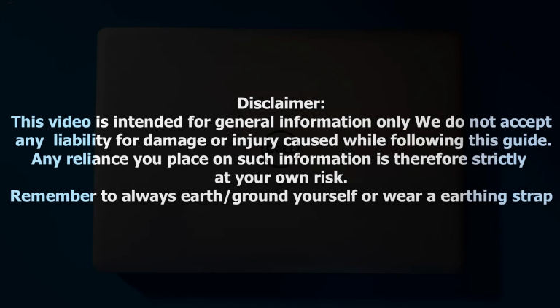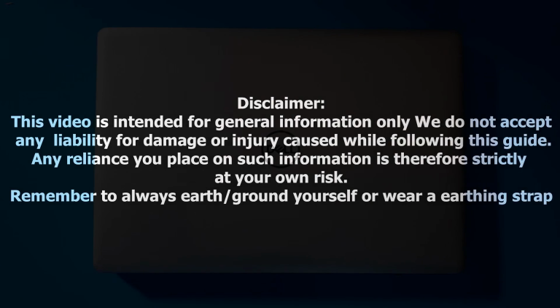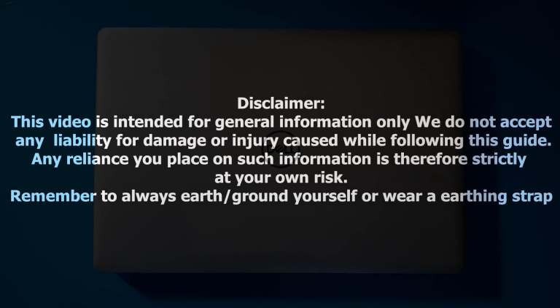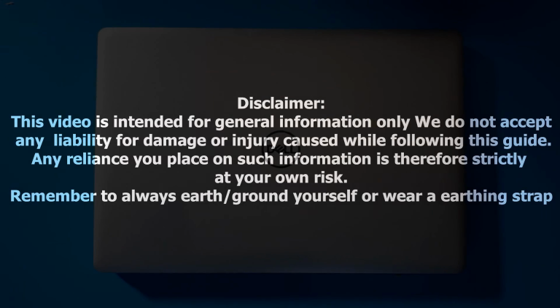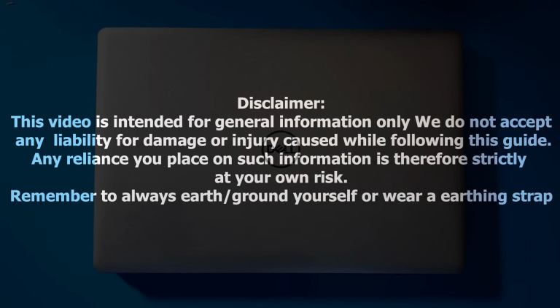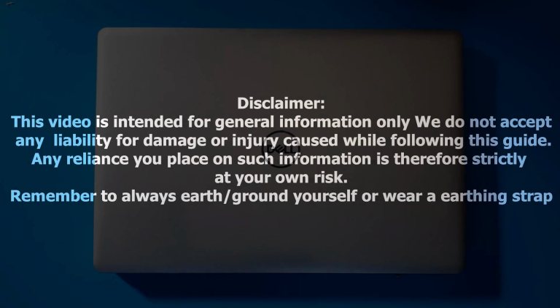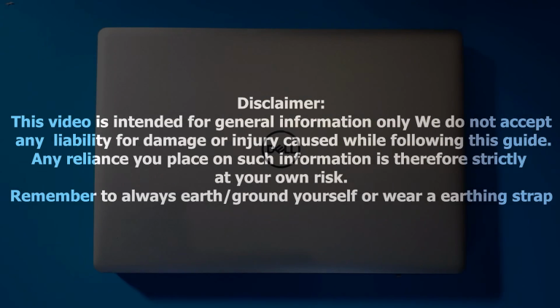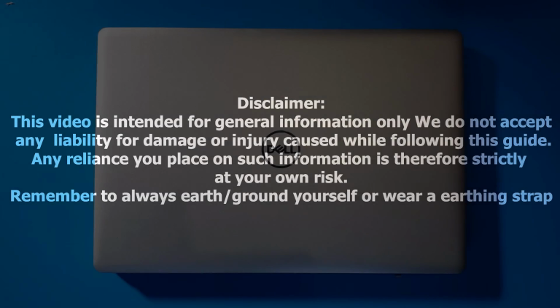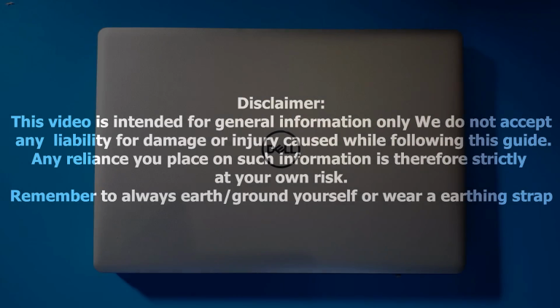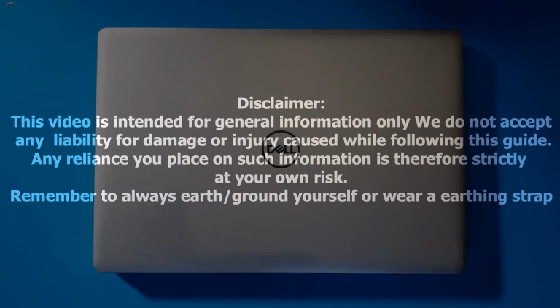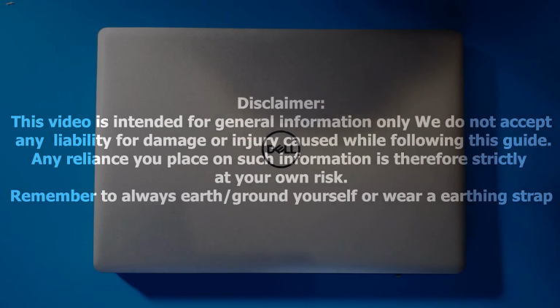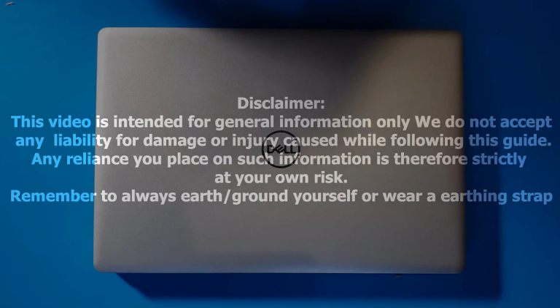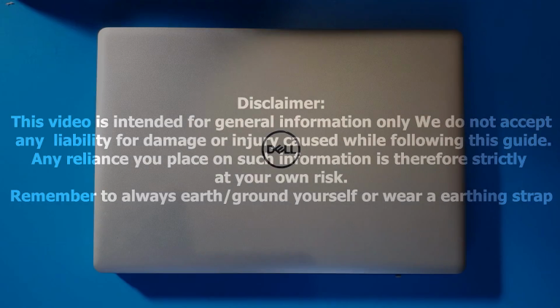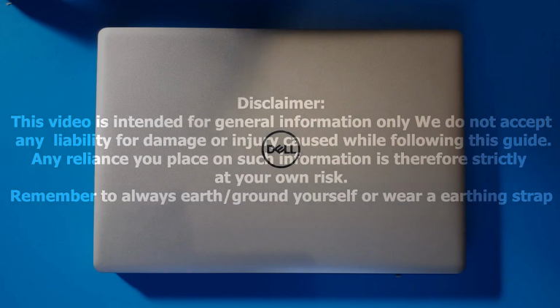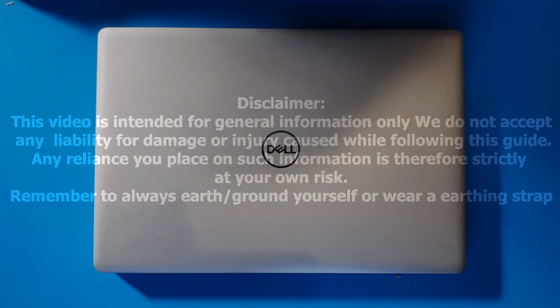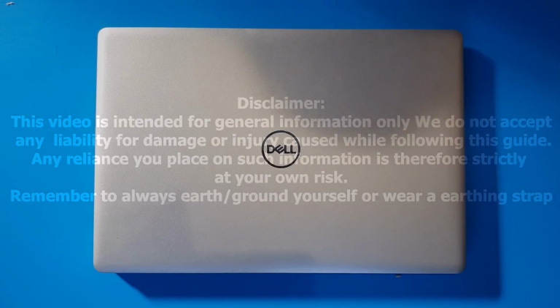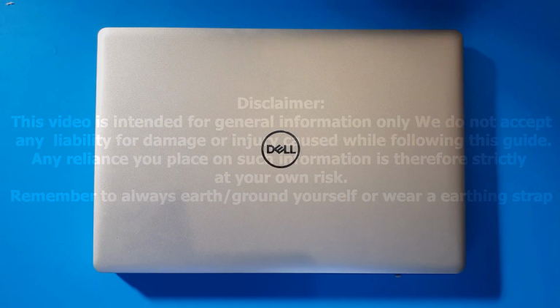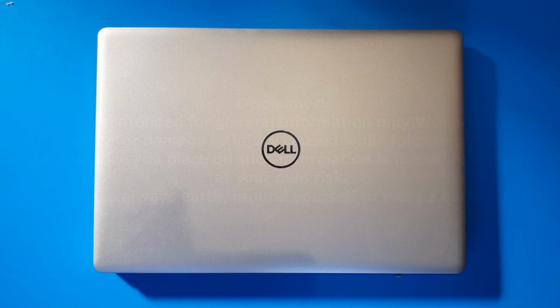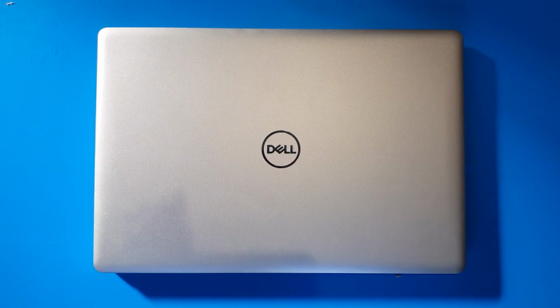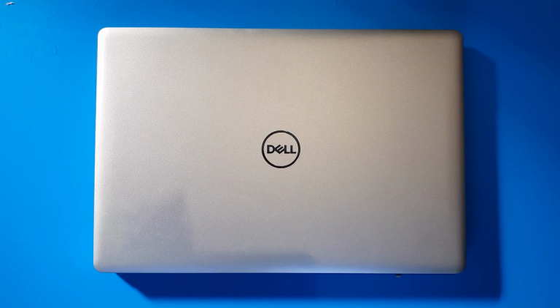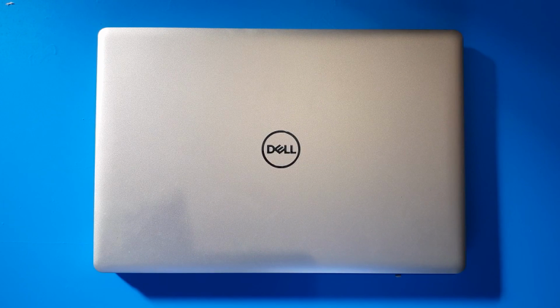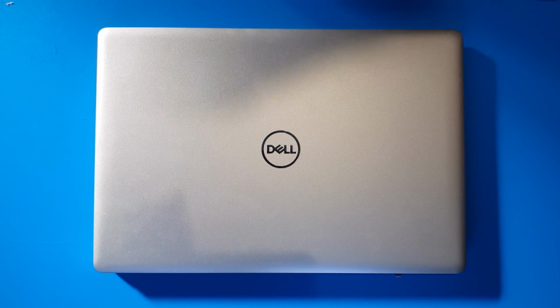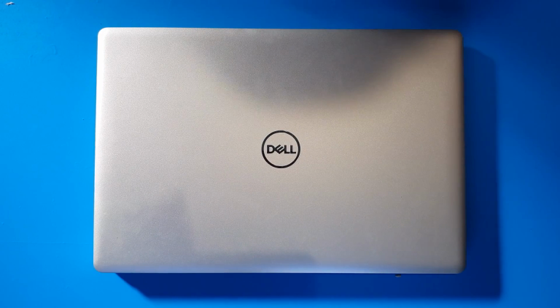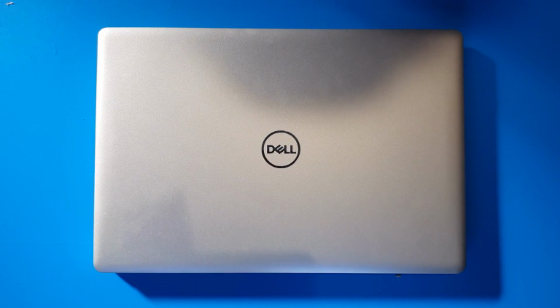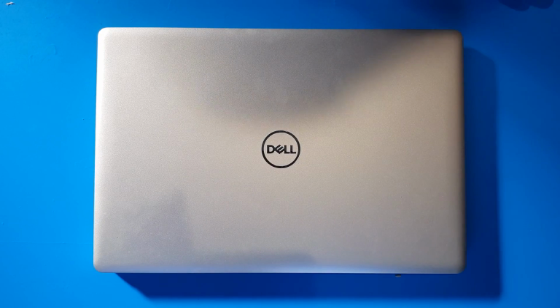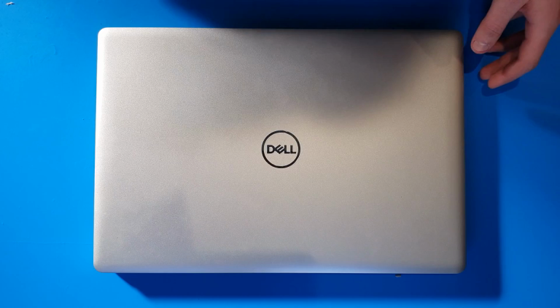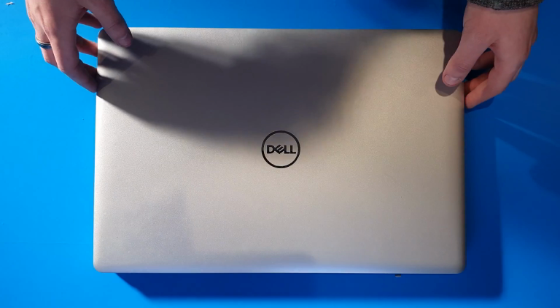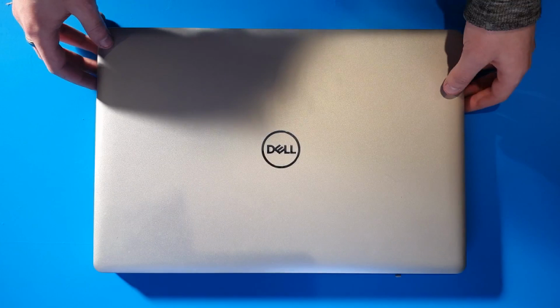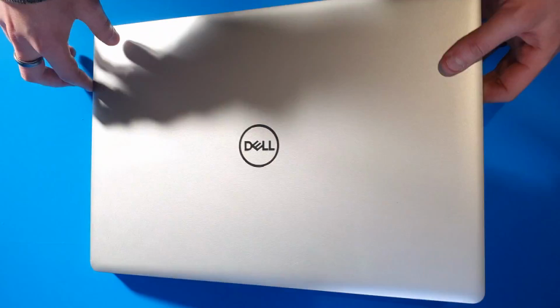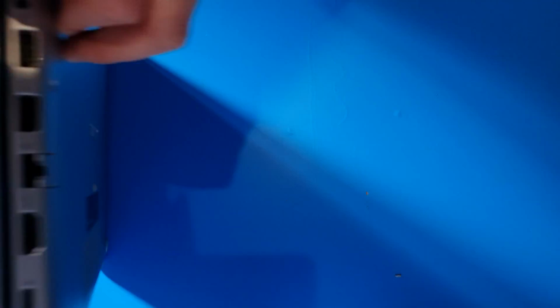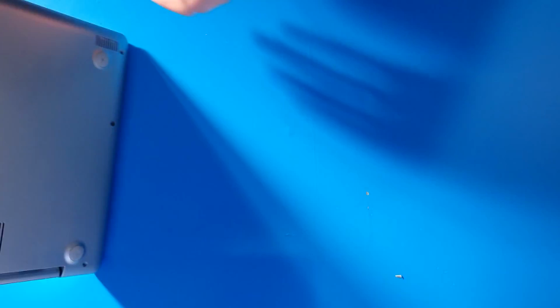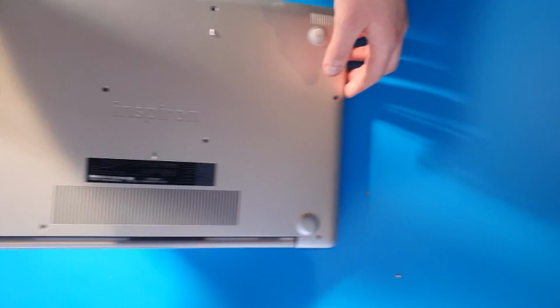Hello and welcome to Black Hat PC. Today we have an Inspiron 5570 and we are going to do a battery replacement. We'll also have a look at a few other components whilst we're in there.